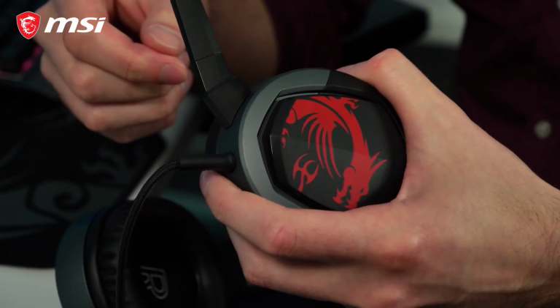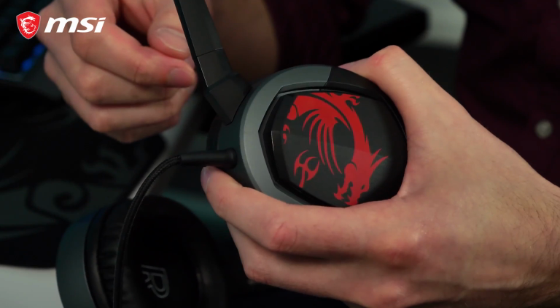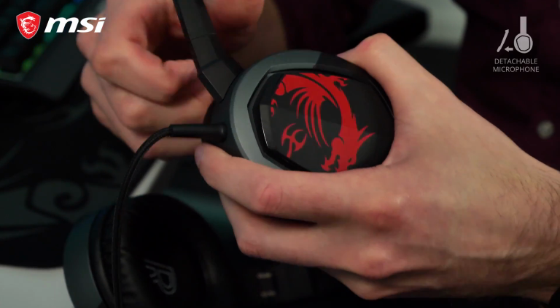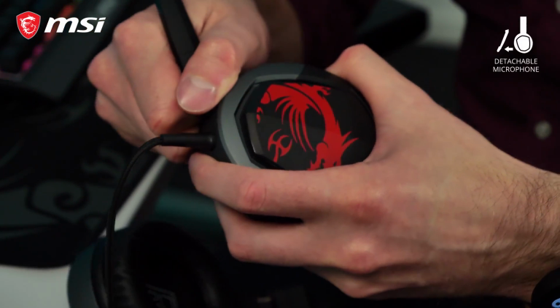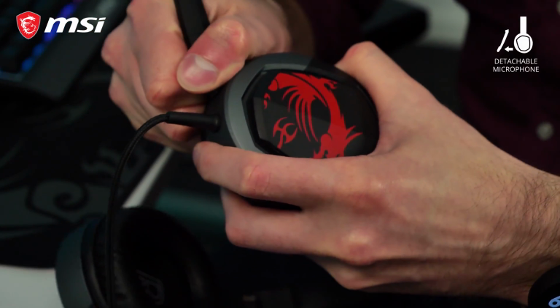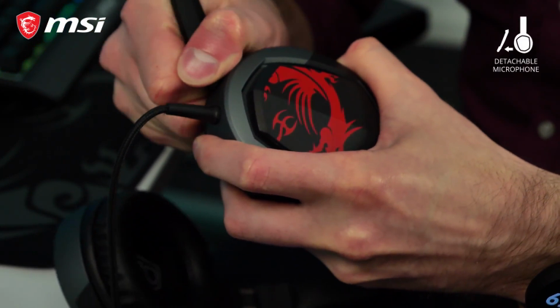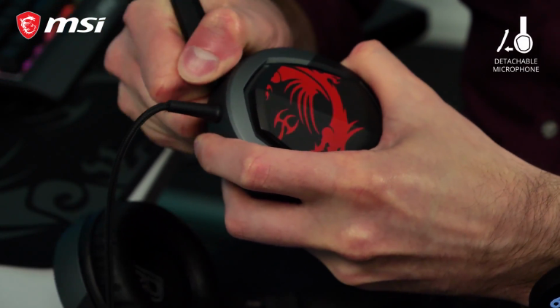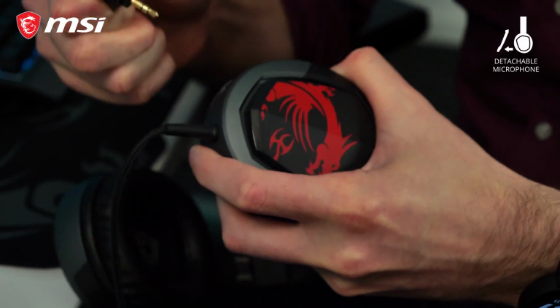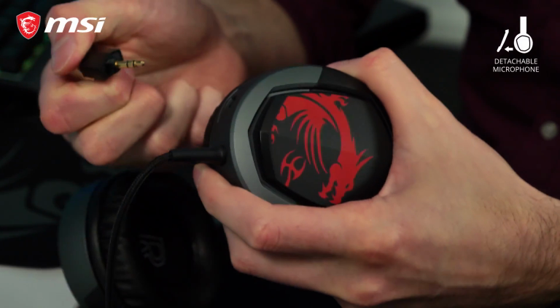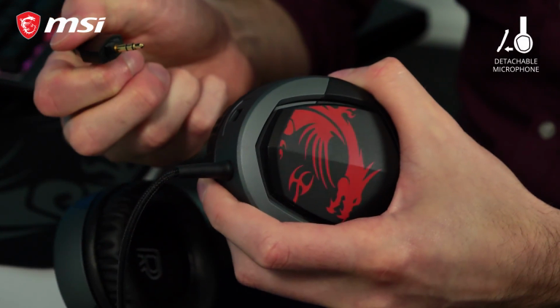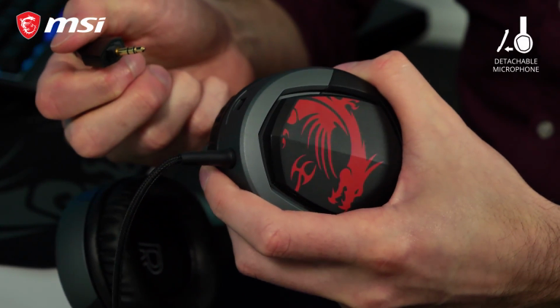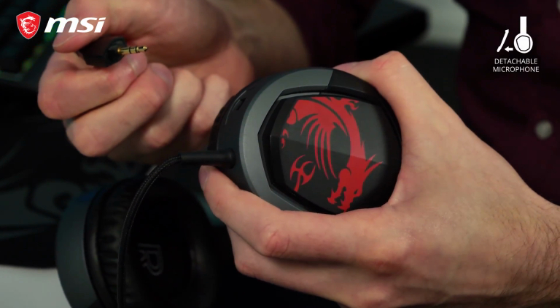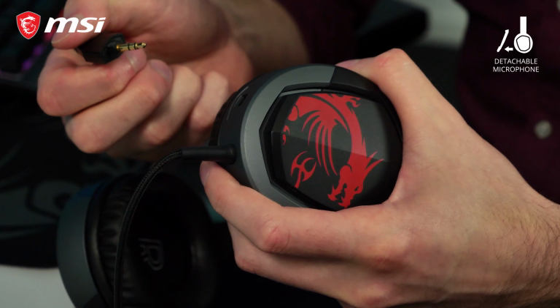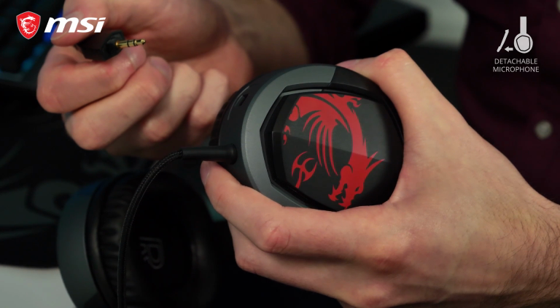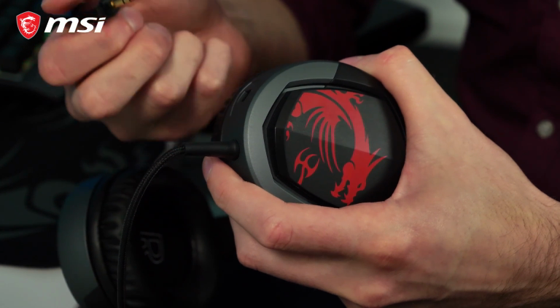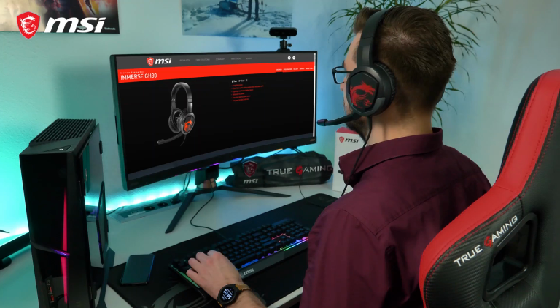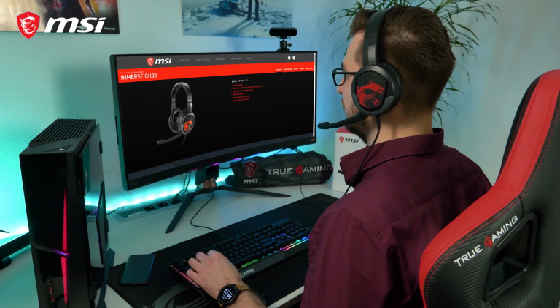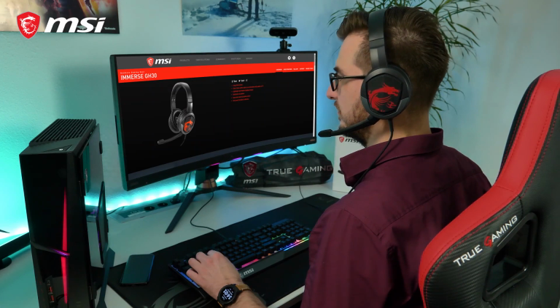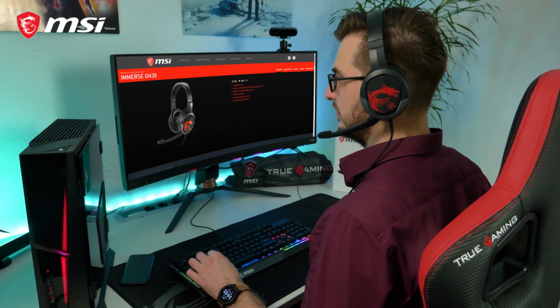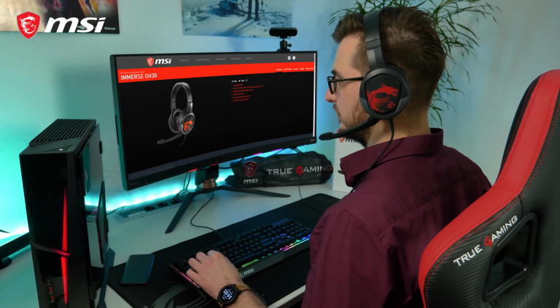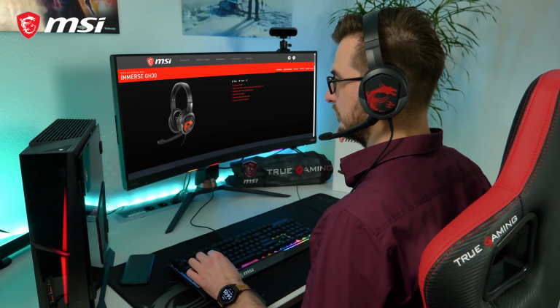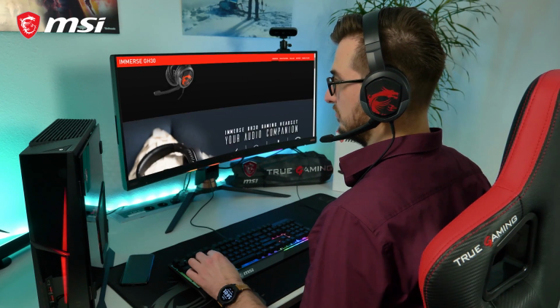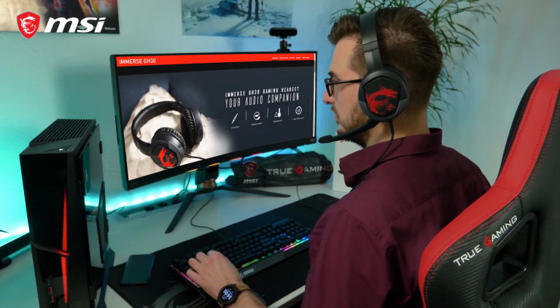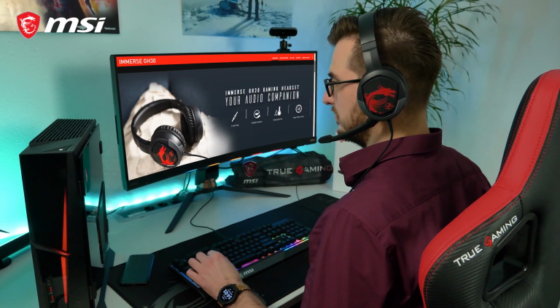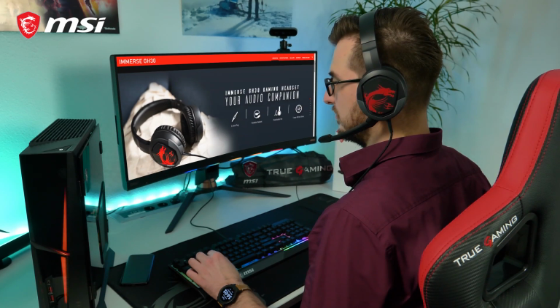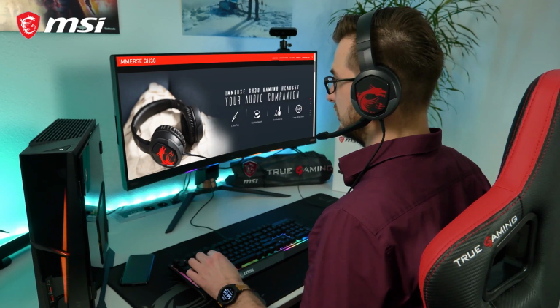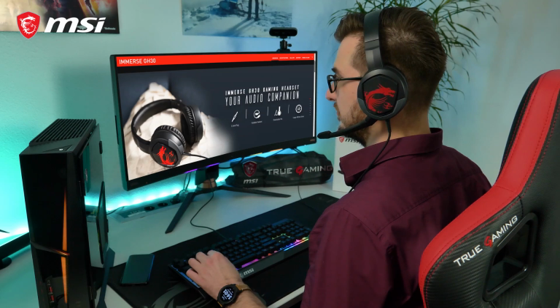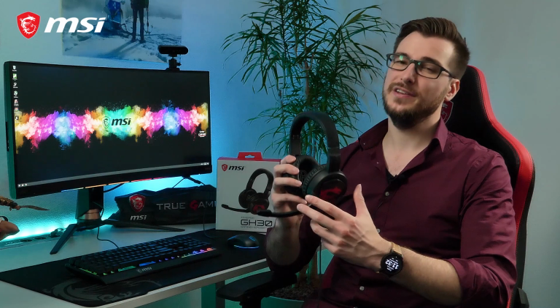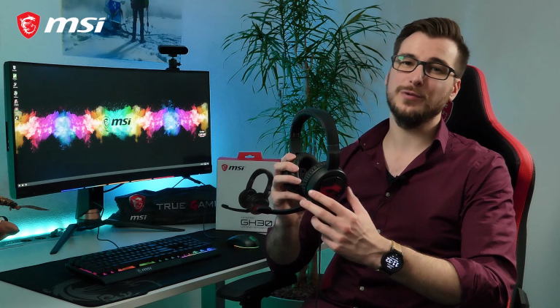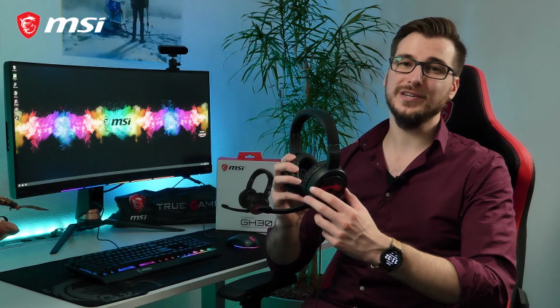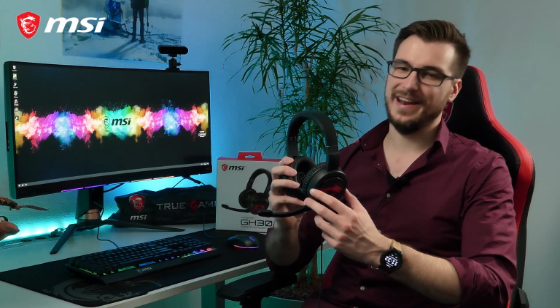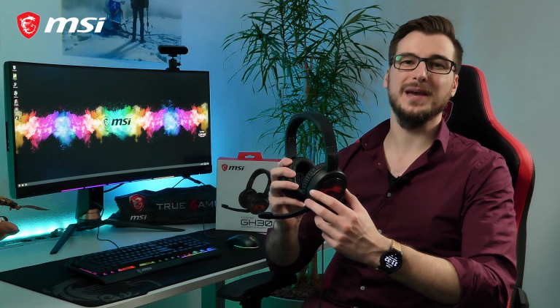The unidirectional microphone is detachable in case you just want to use the GH30 as headphones. For more information about the Immerse GH30 gaming headset, please check out the product page. Thank you for watching and happy gaming!